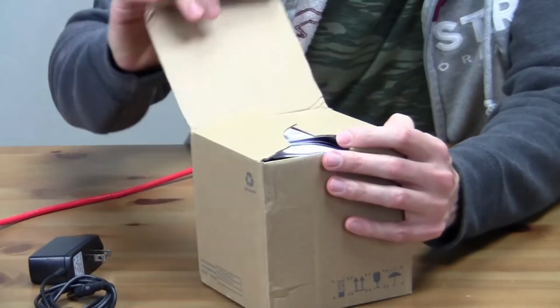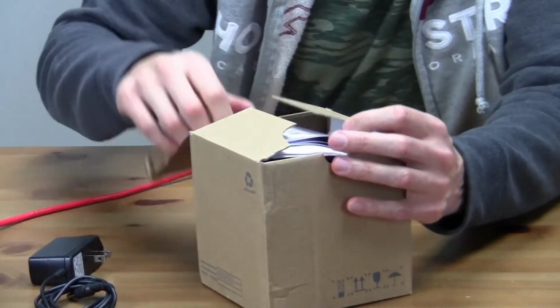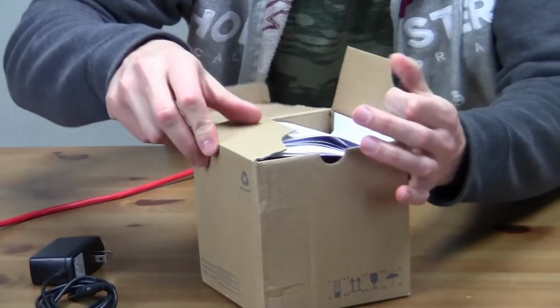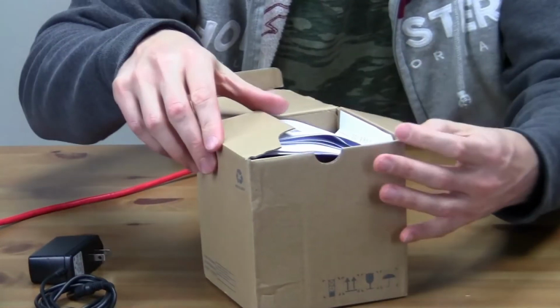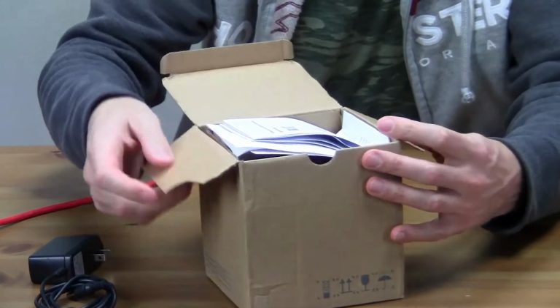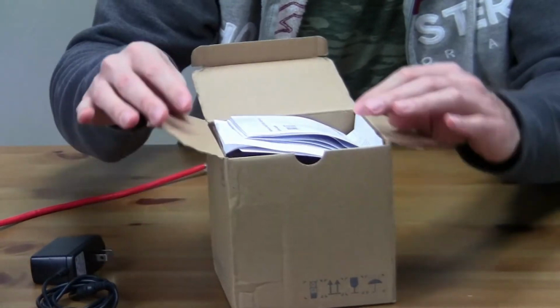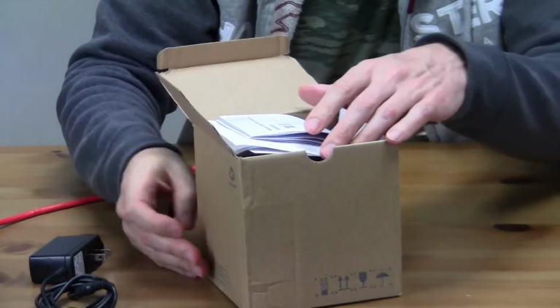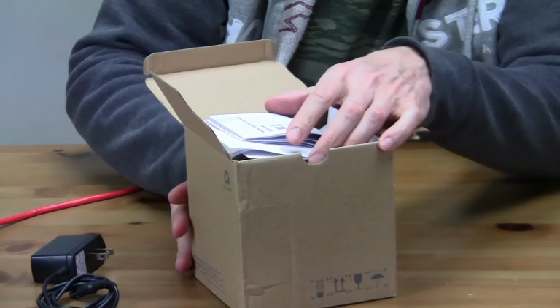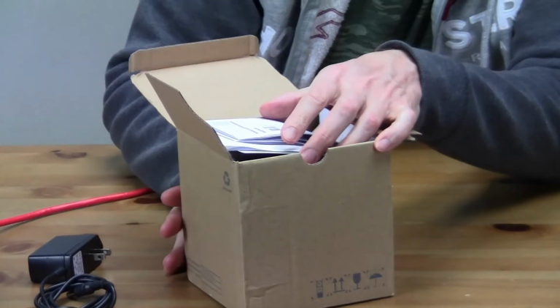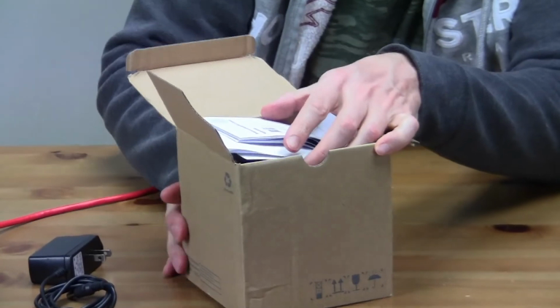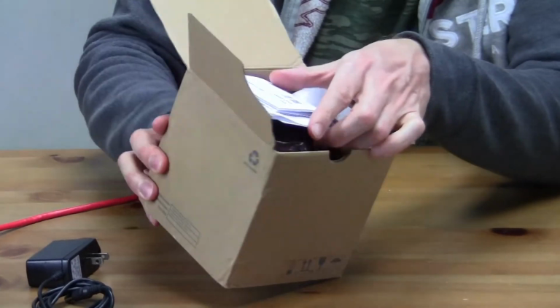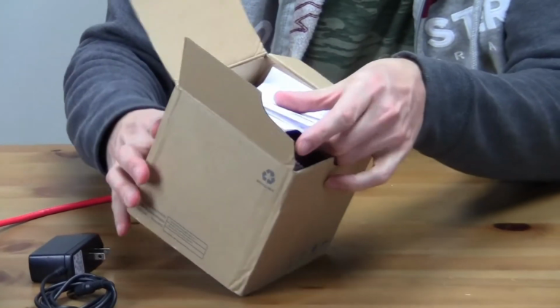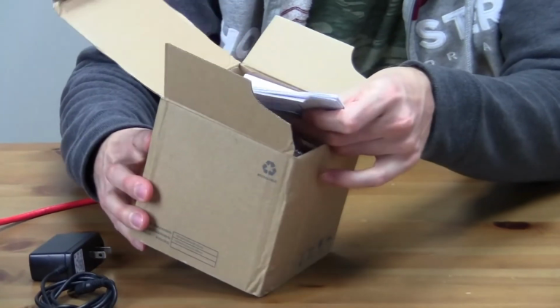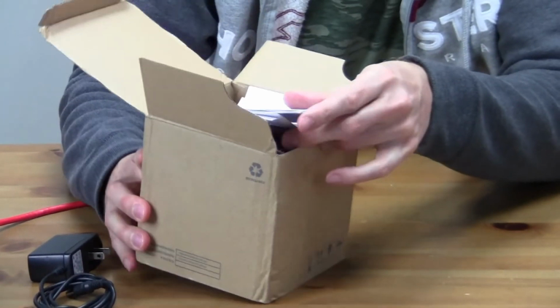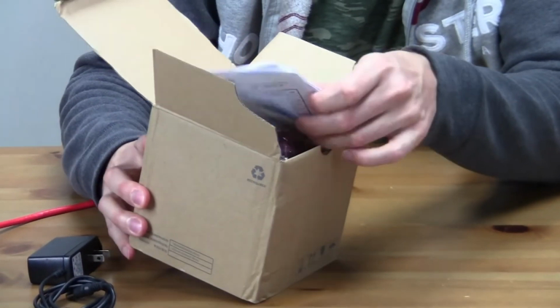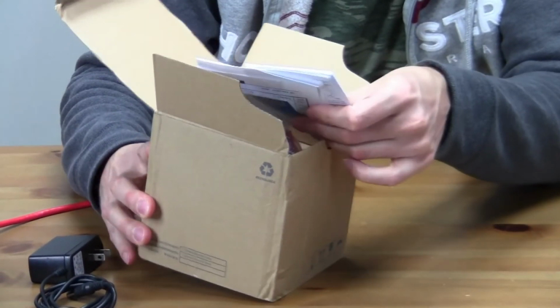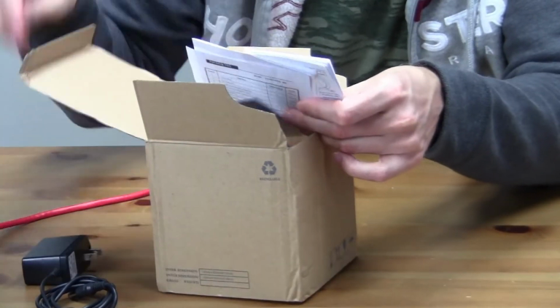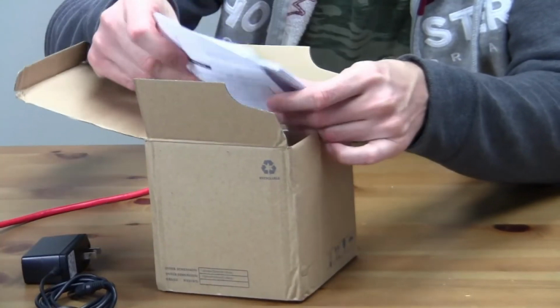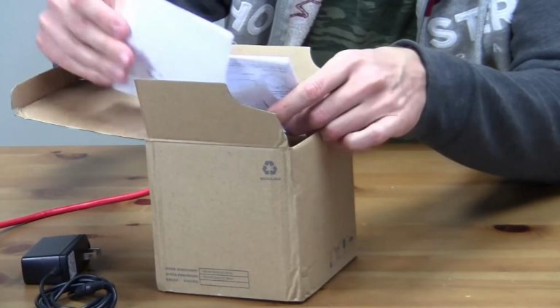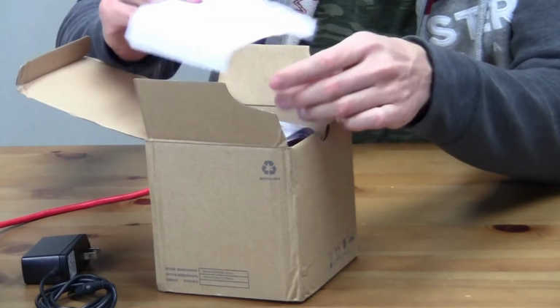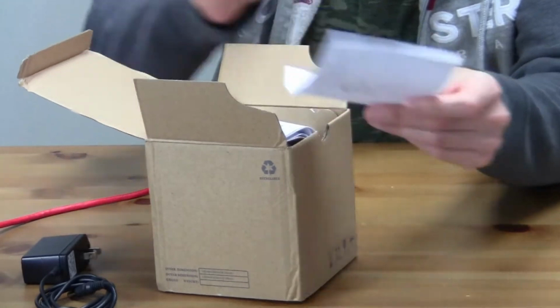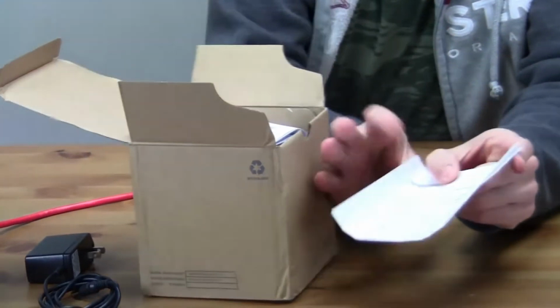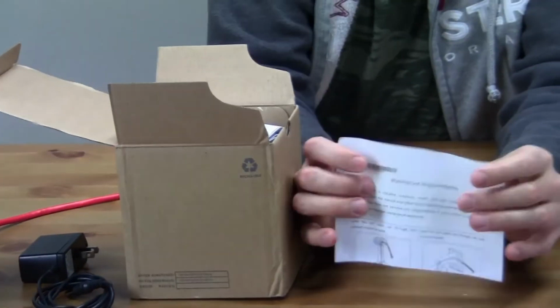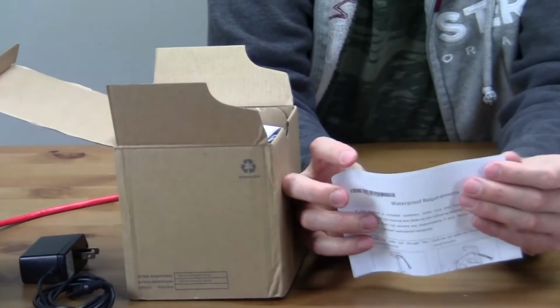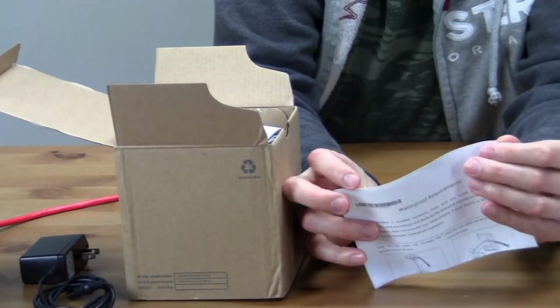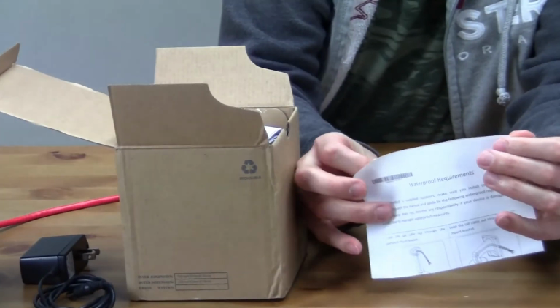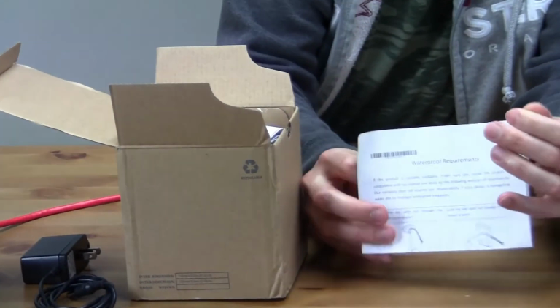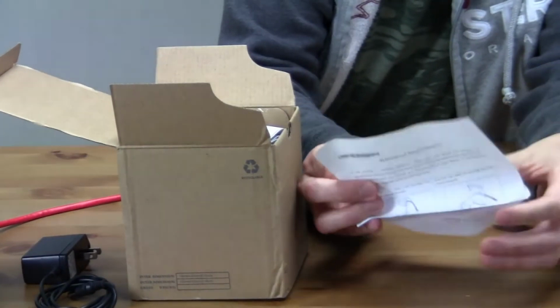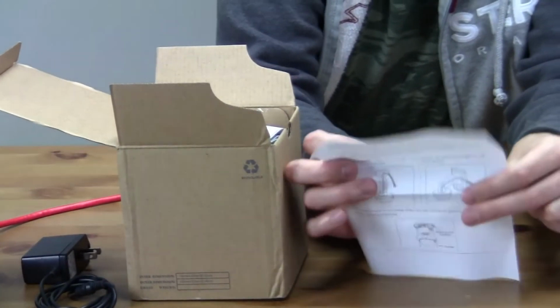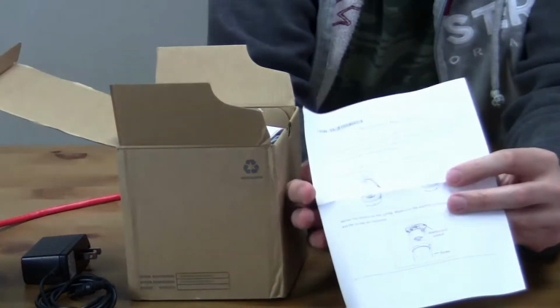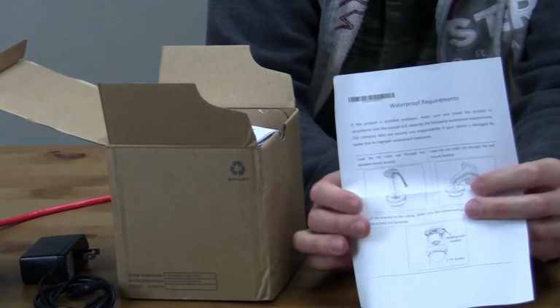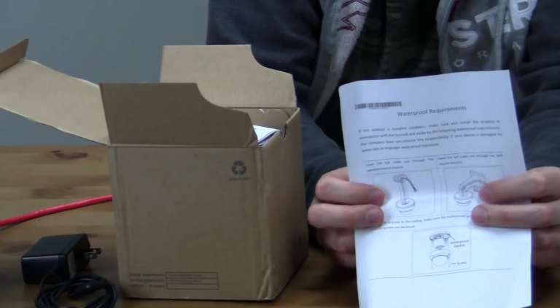I looked on AliExpress for this camera but it wasn't sold there. I also couldn't find any evidence of it being sold on the grey market. So let's see what we have inside.